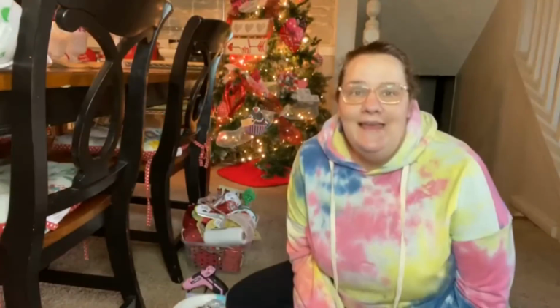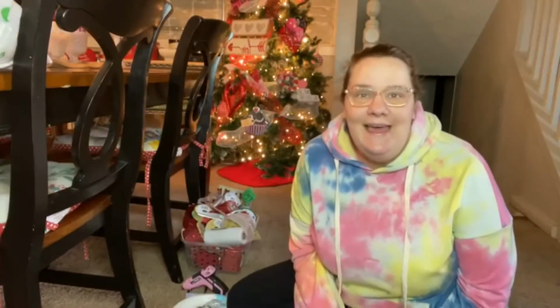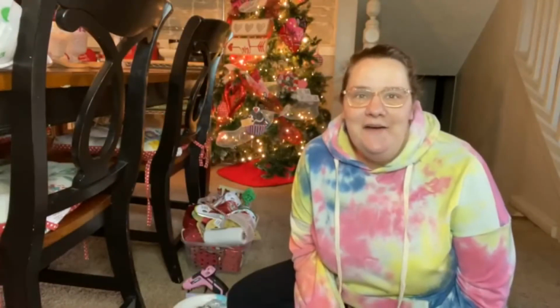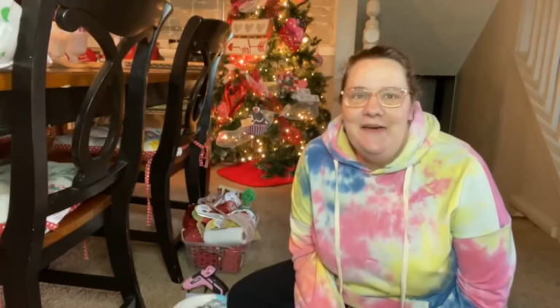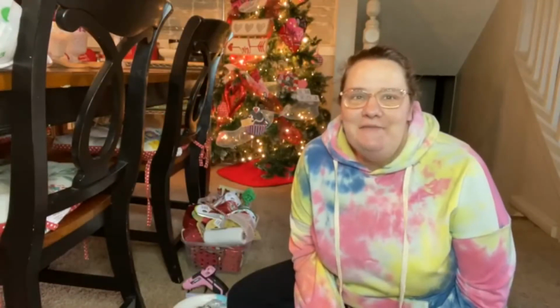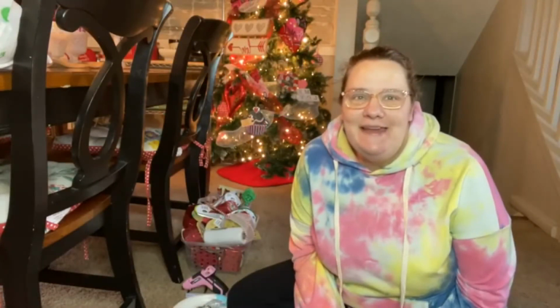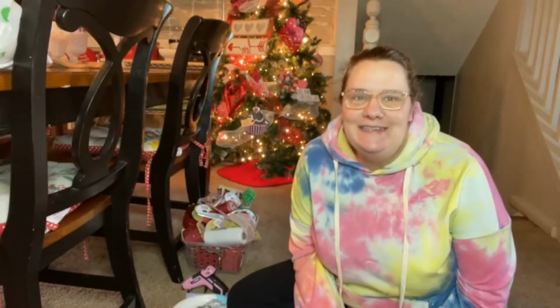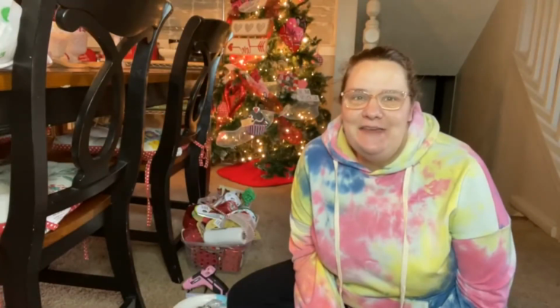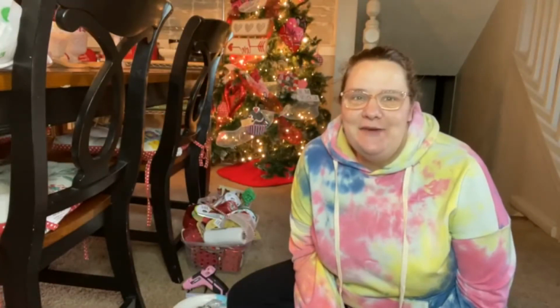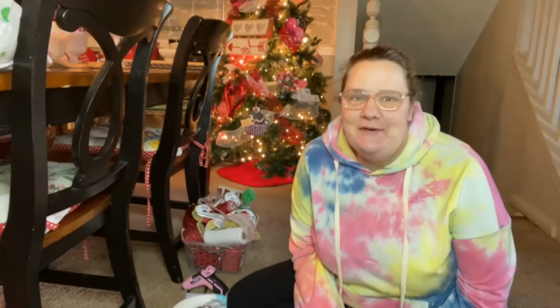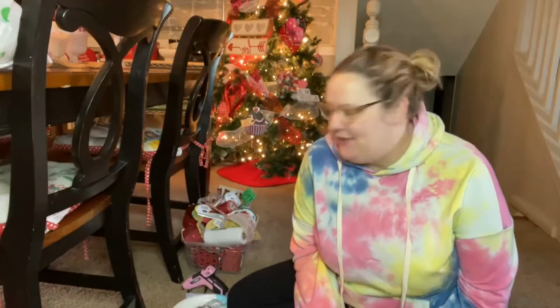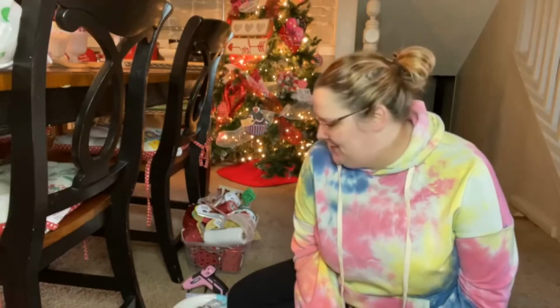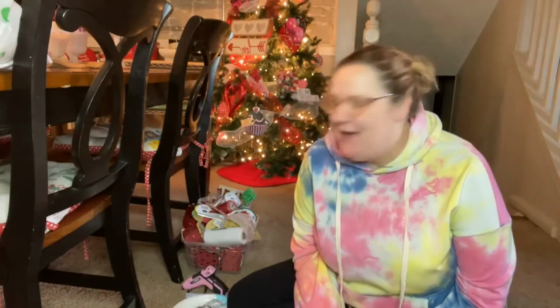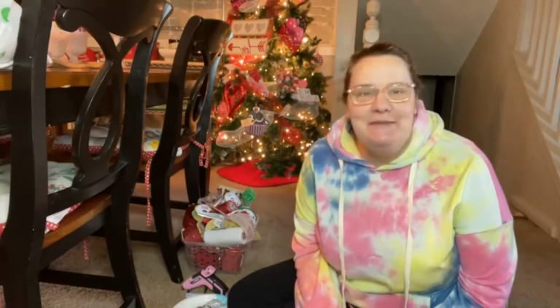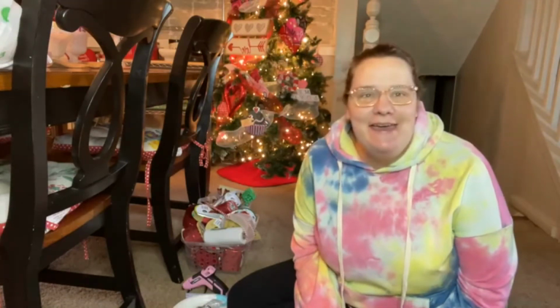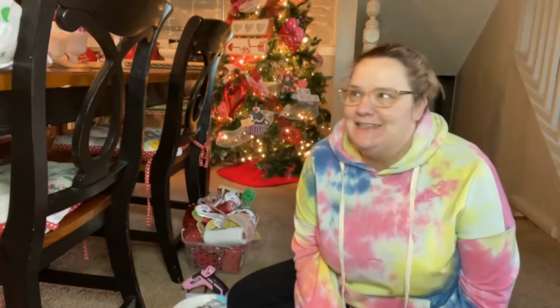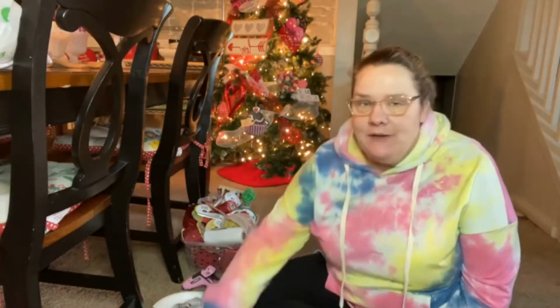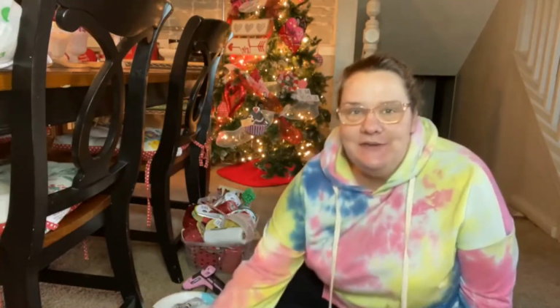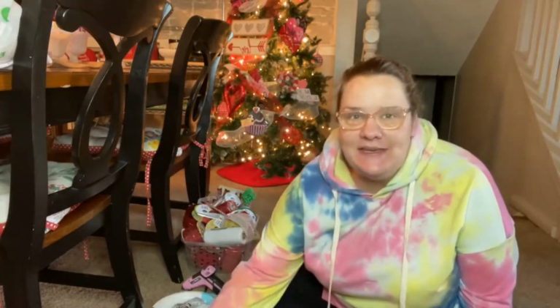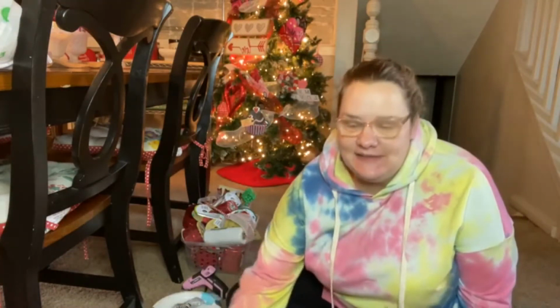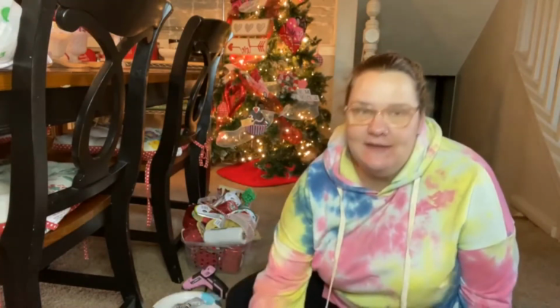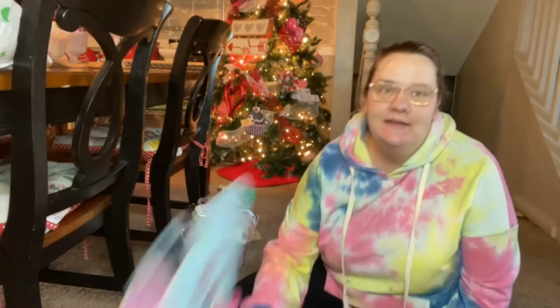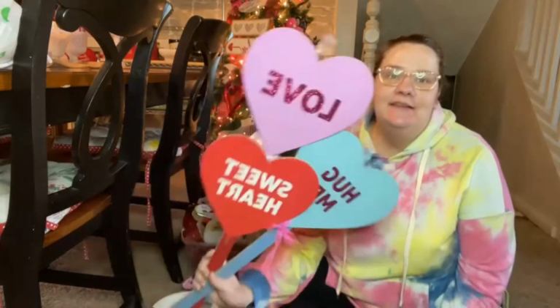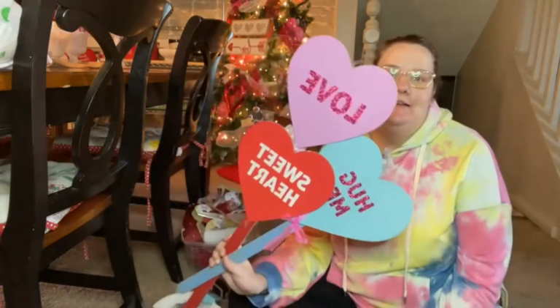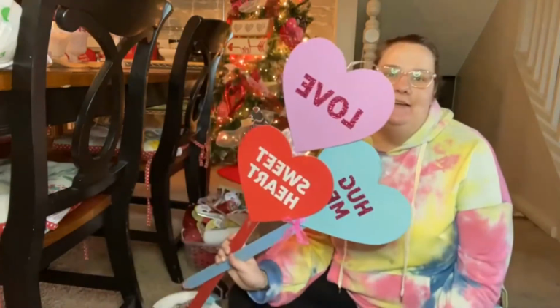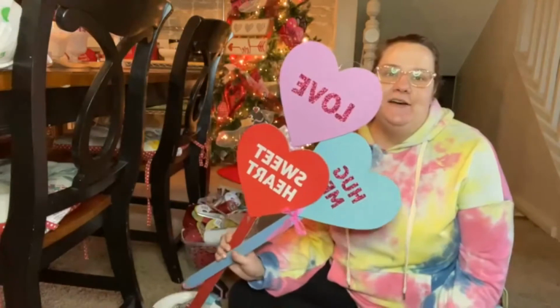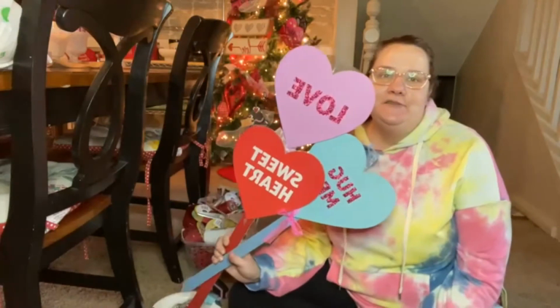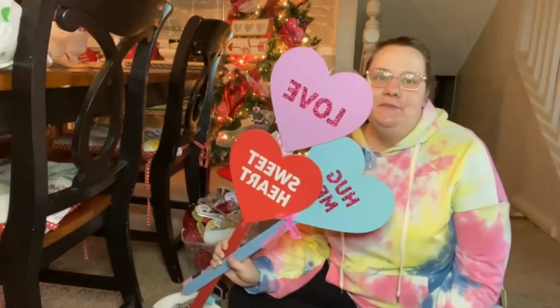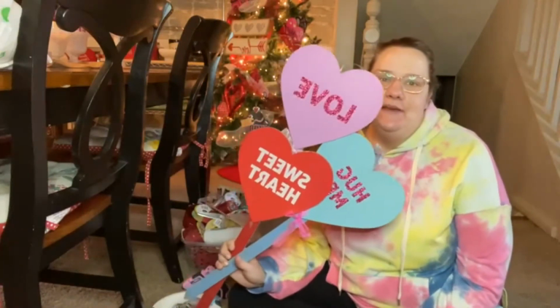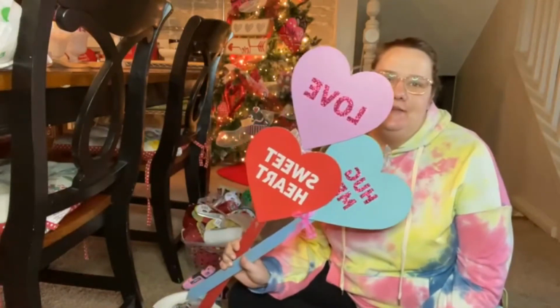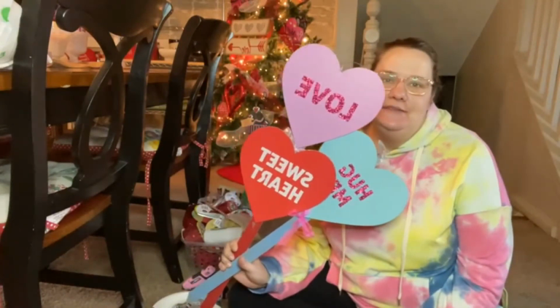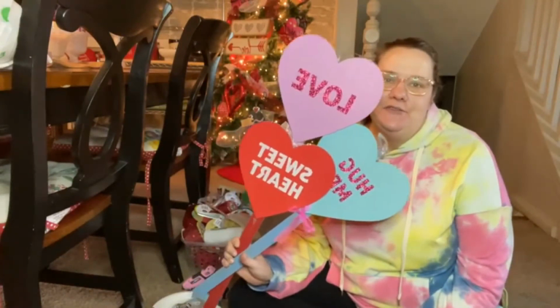Hello, hello everybody! It's Stephanie with Coco and Allie Boutique Crafting Page. We're gonna be using these parts from Dollar Tree.